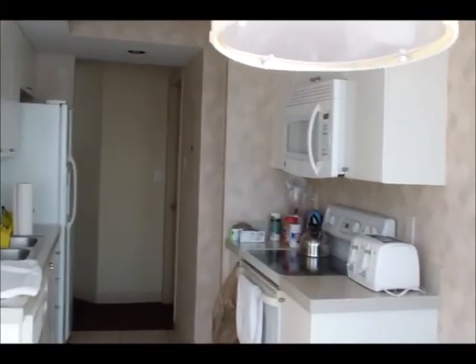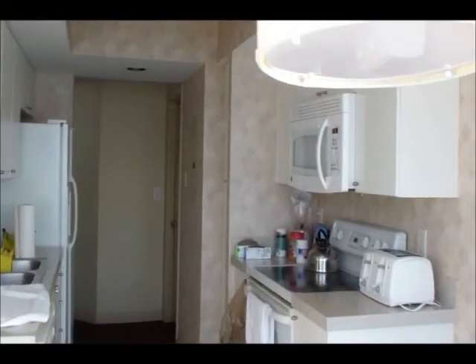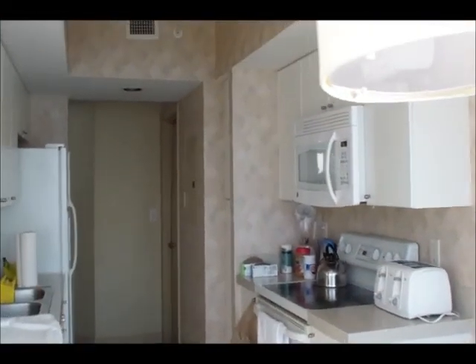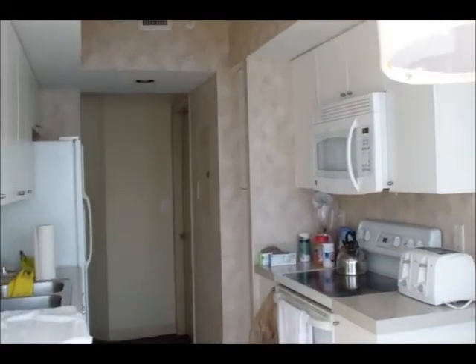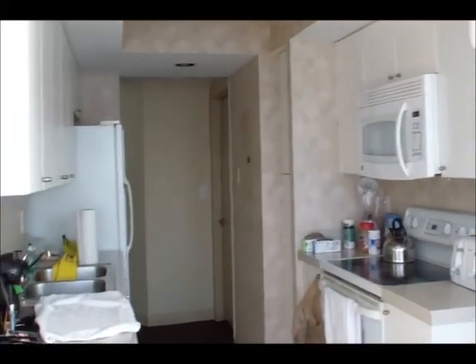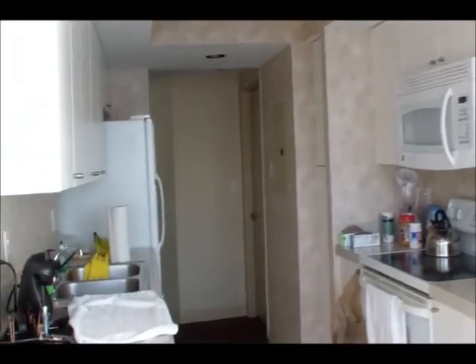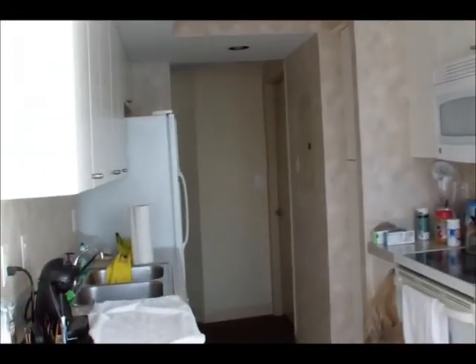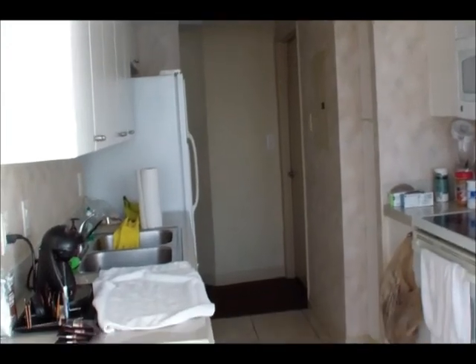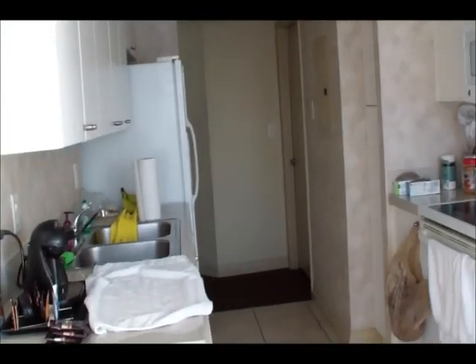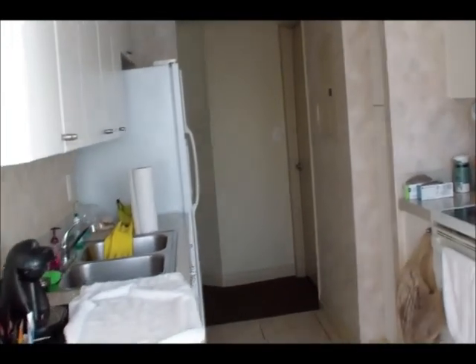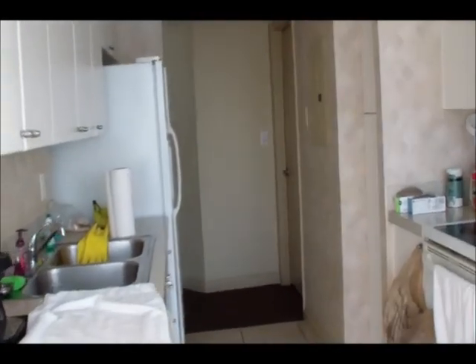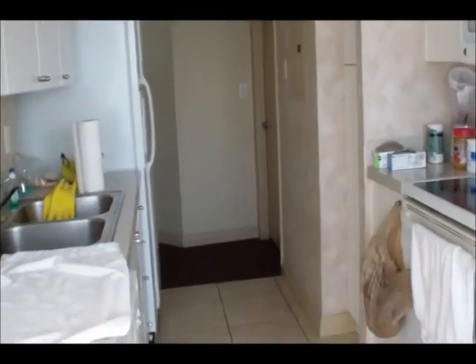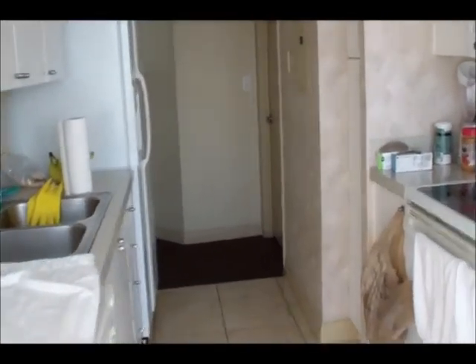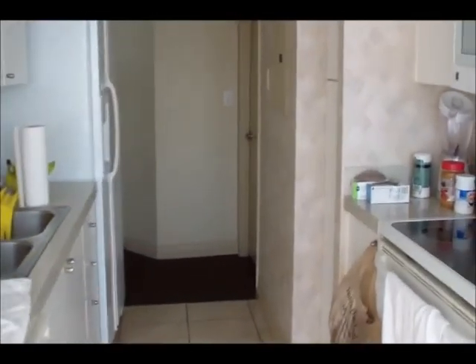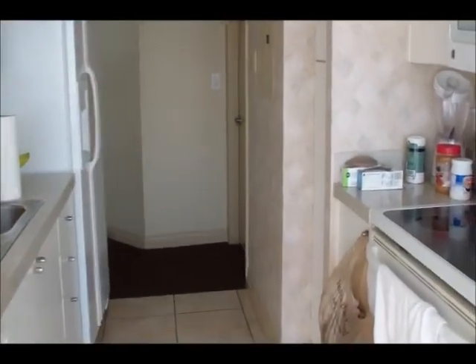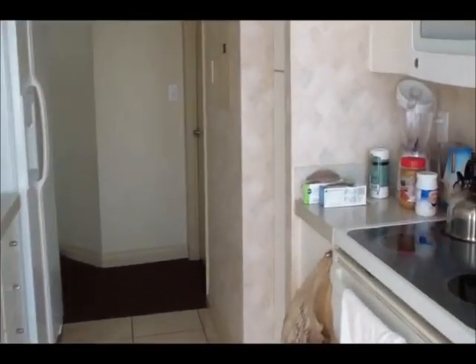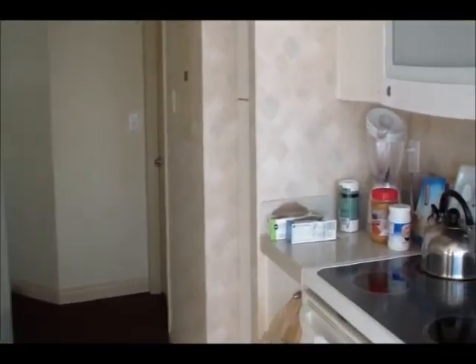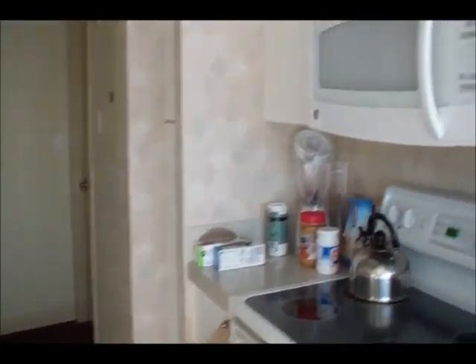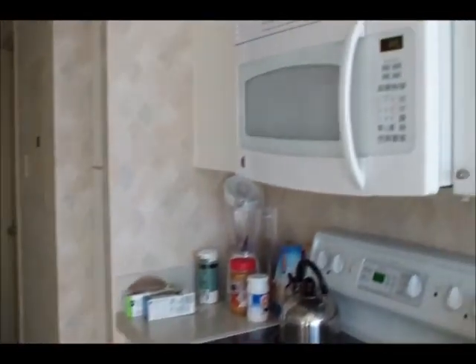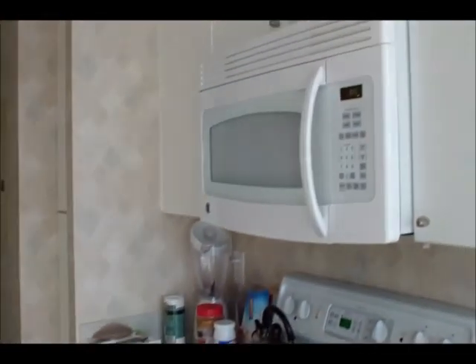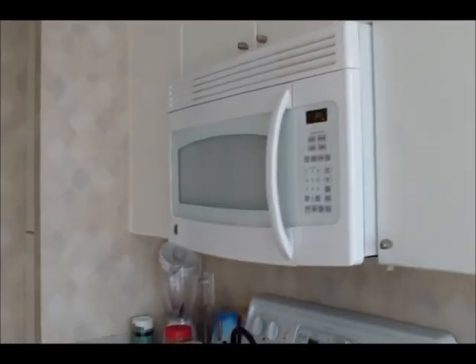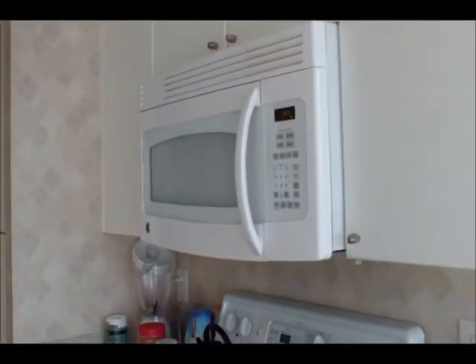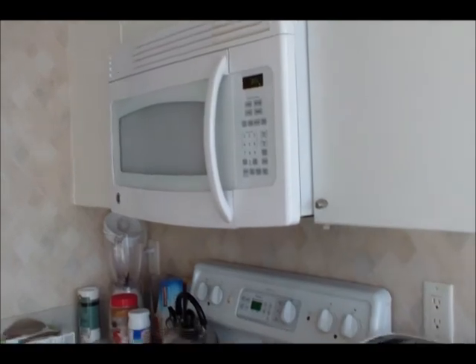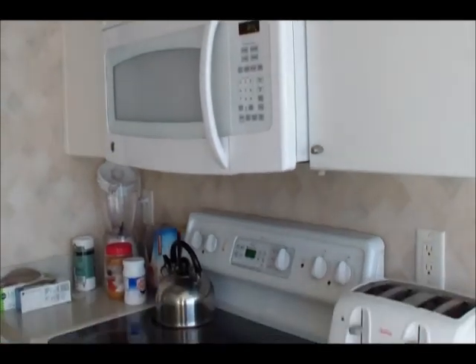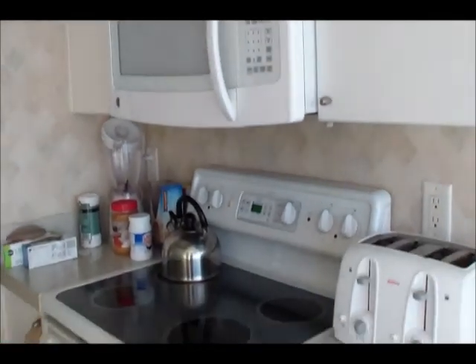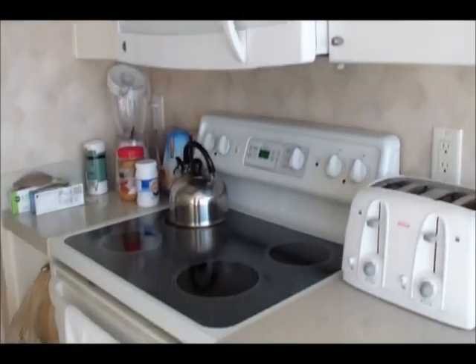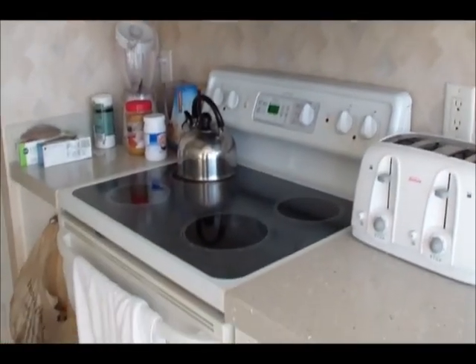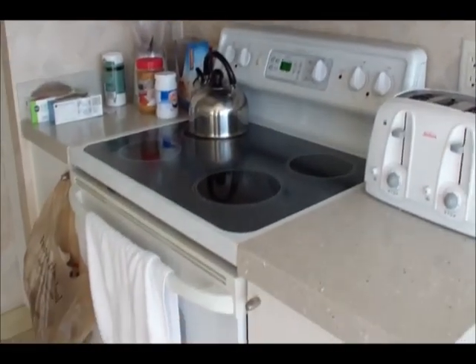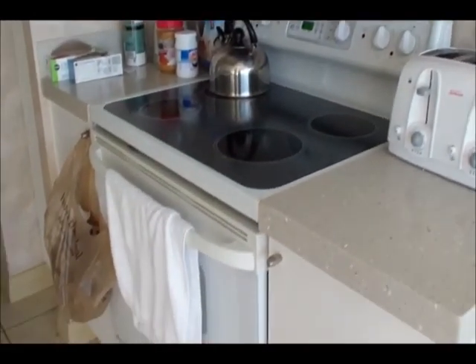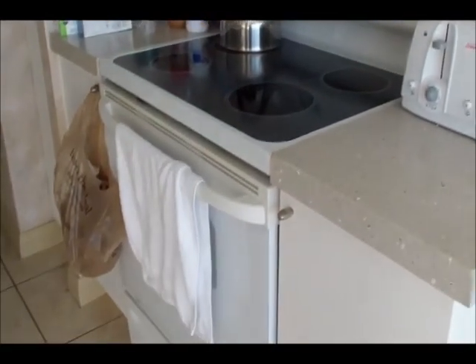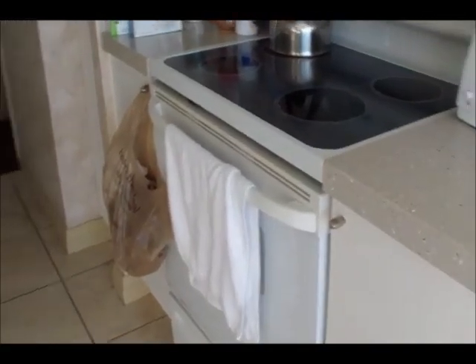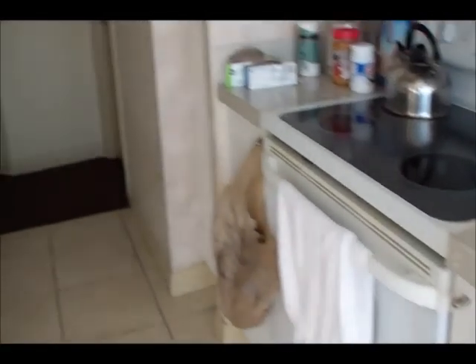The full kitchen has a microwave, stove, toaster, blender — which is great — a teapot, and also a full-size refrigerator.